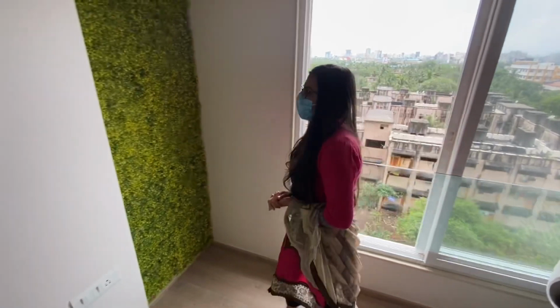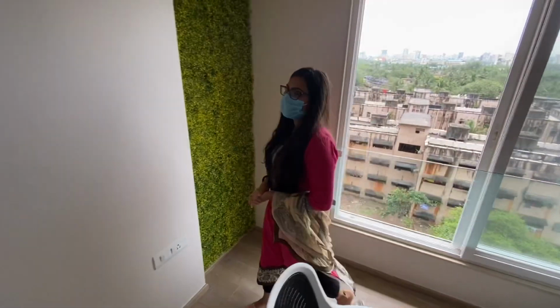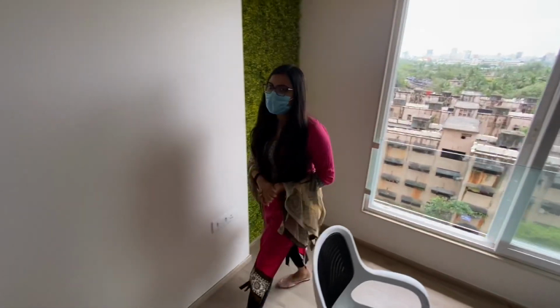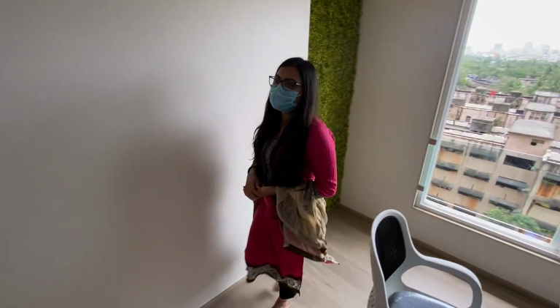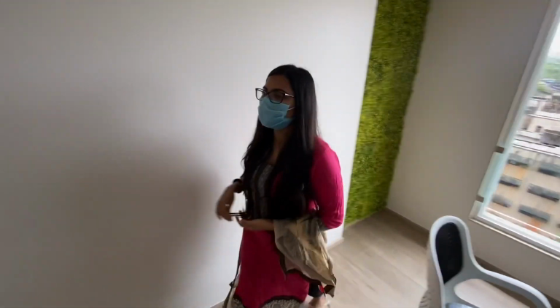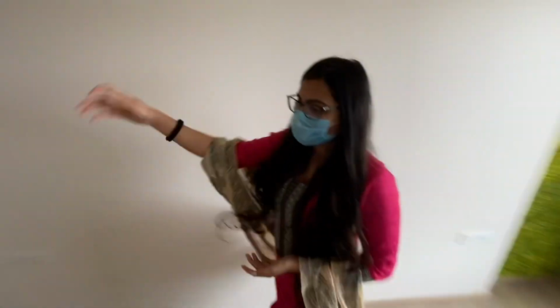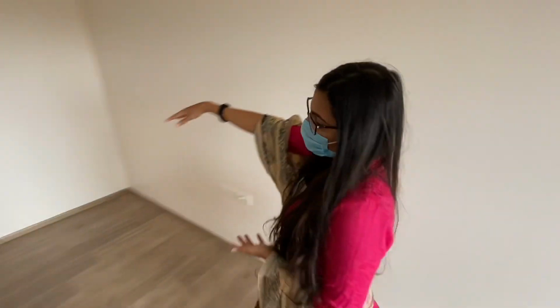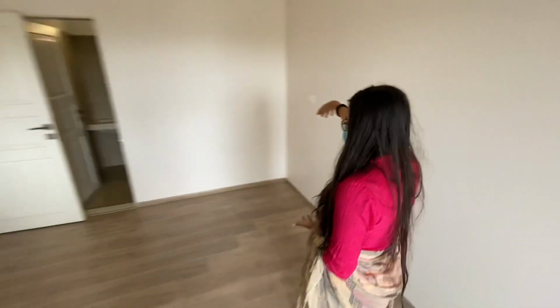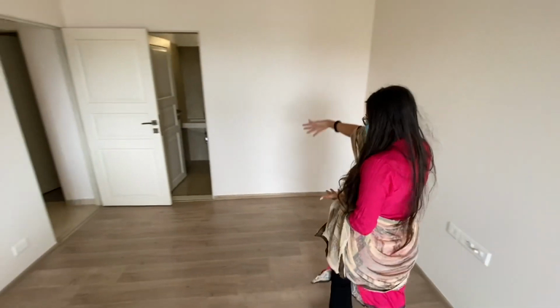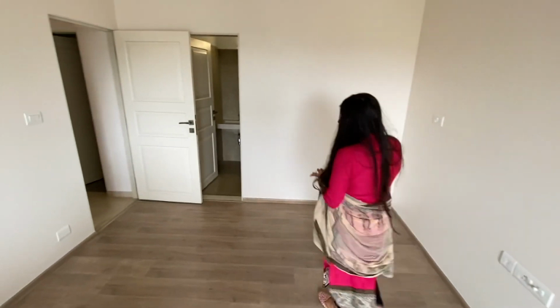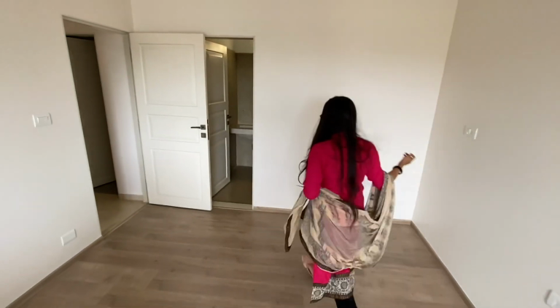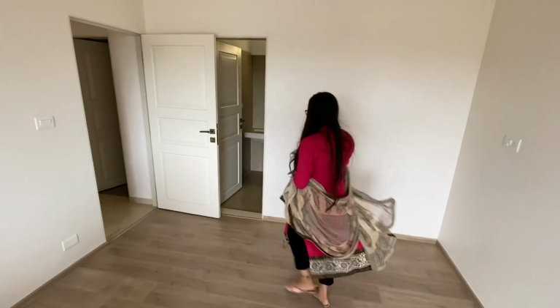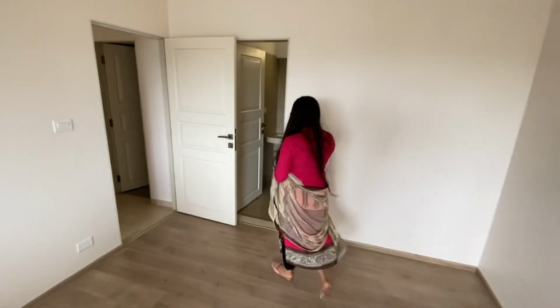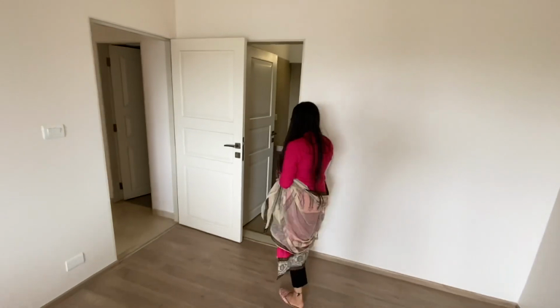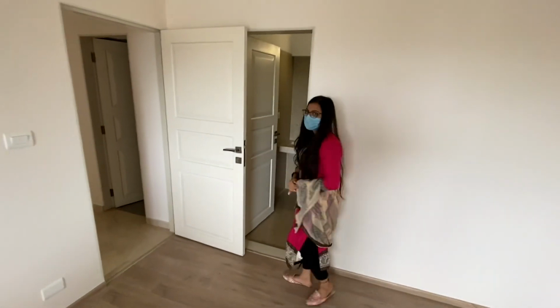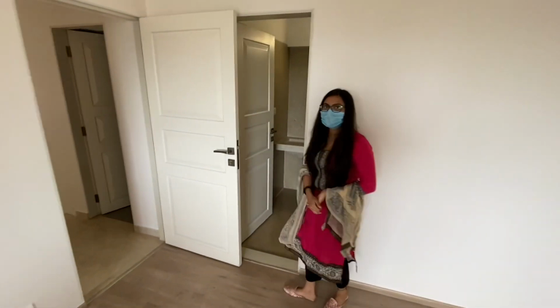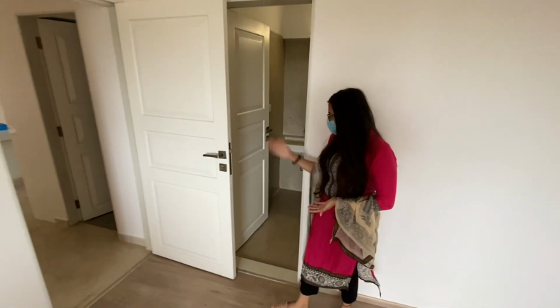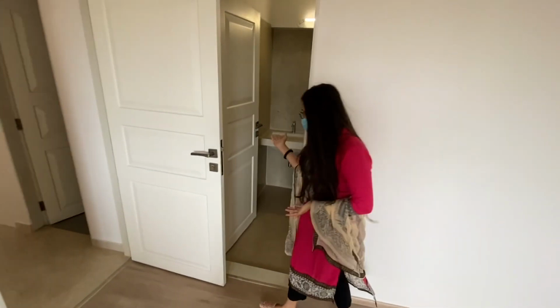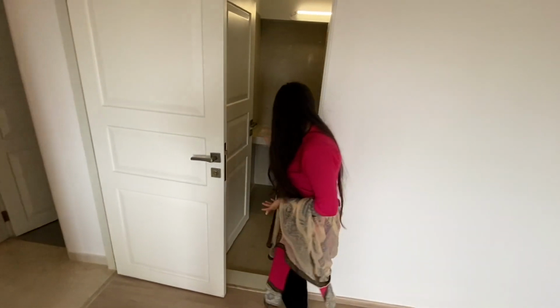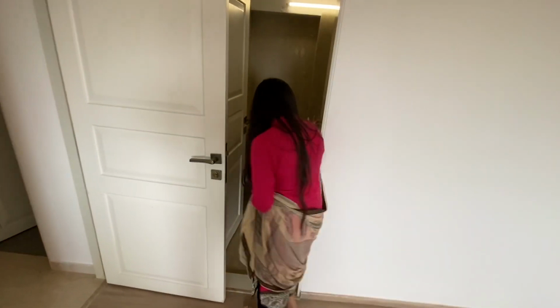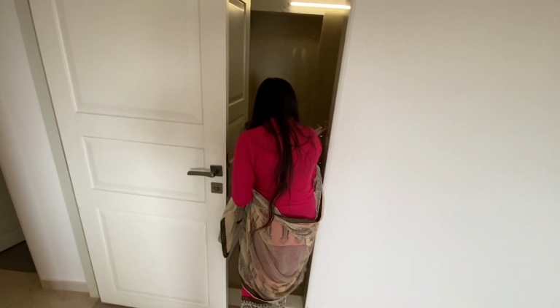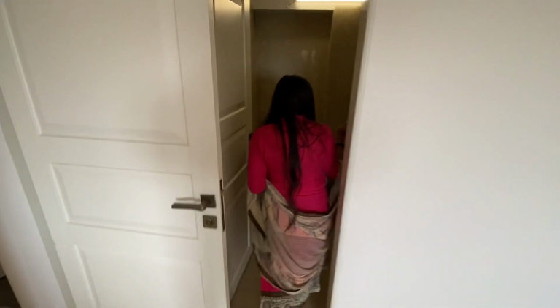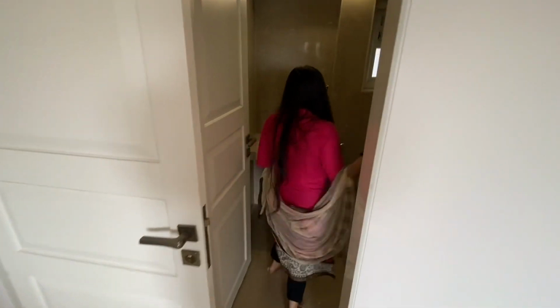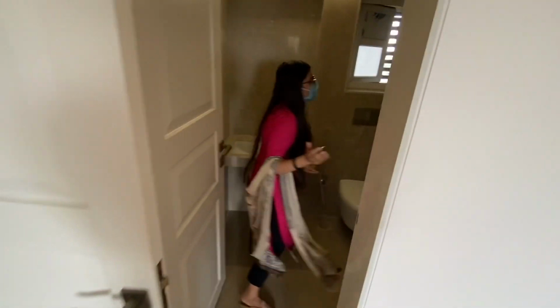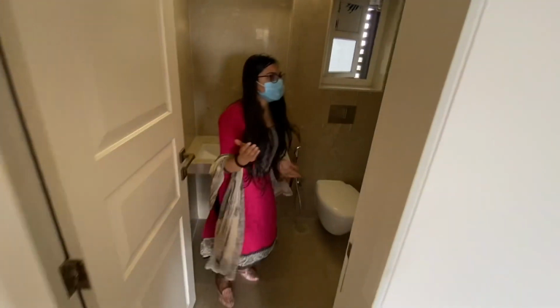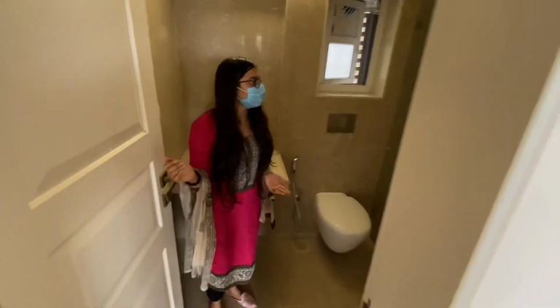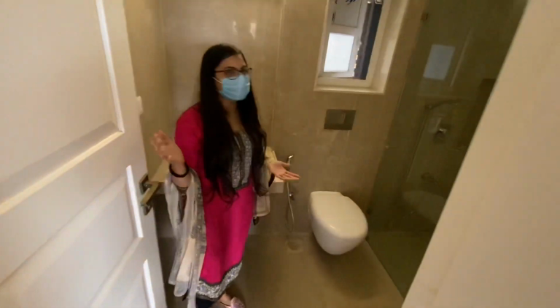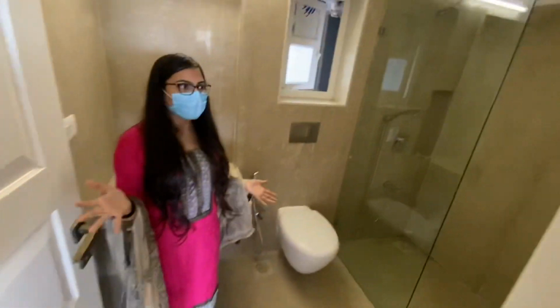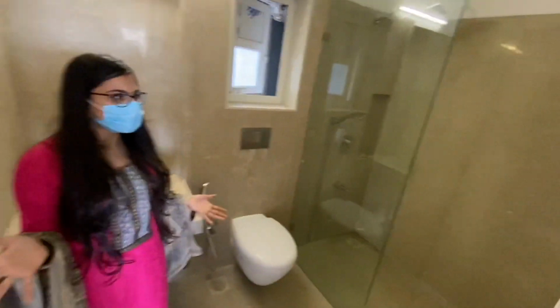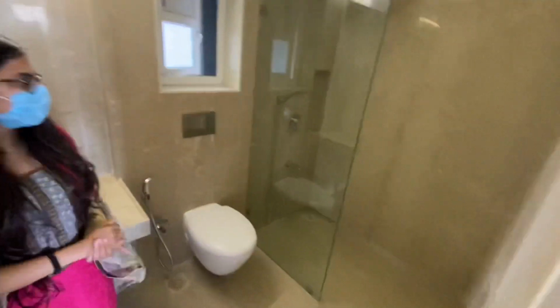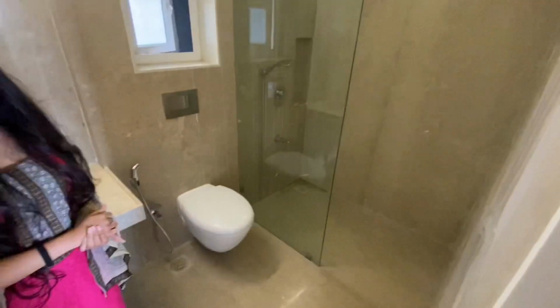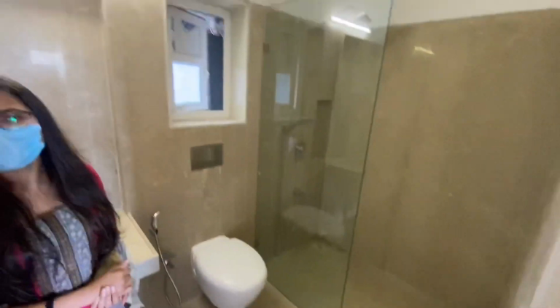And now we can go and look at the washroom as well. This is your washroom. This is also large.